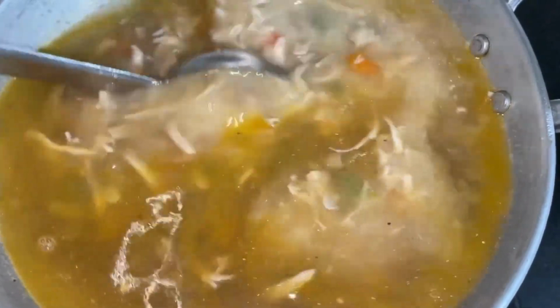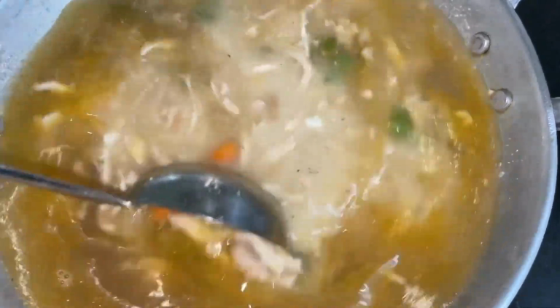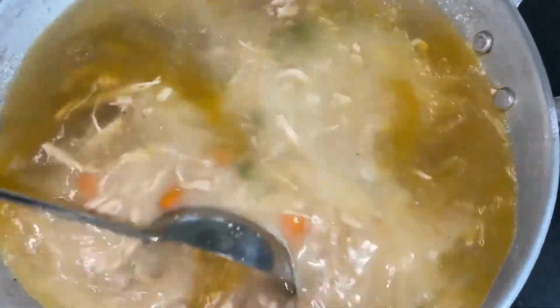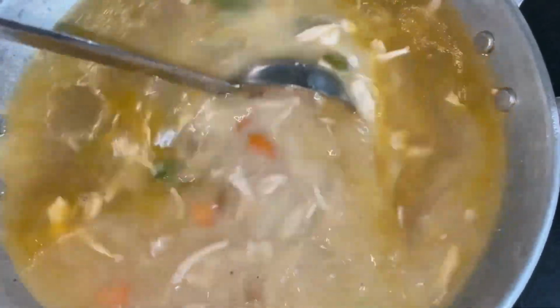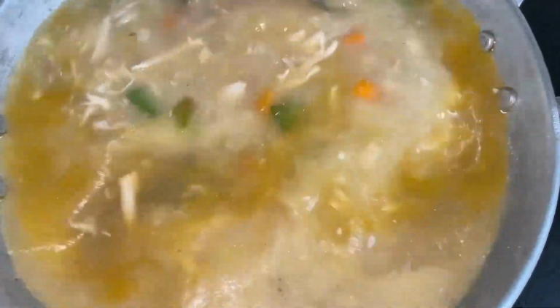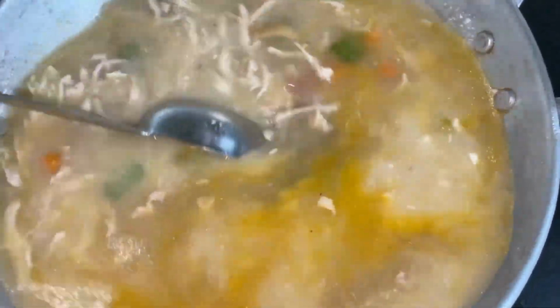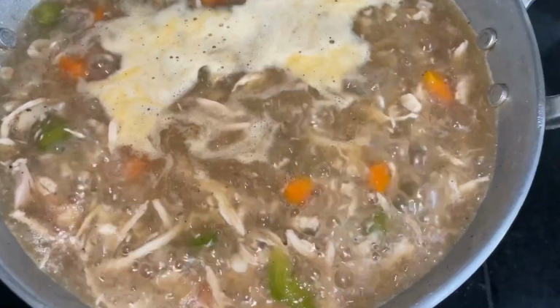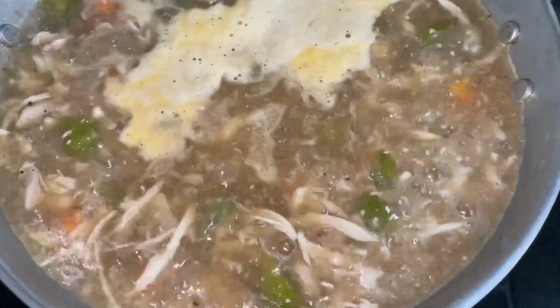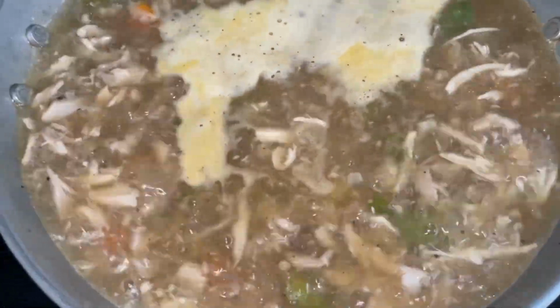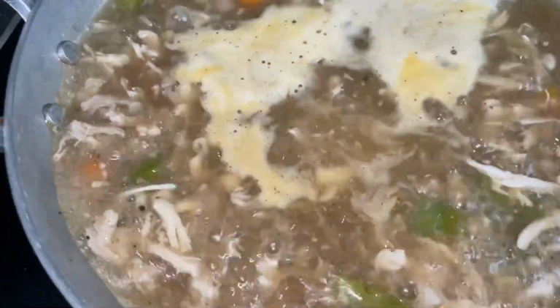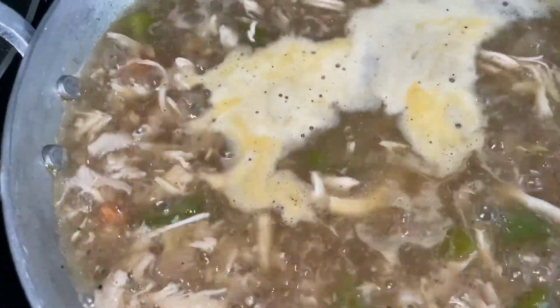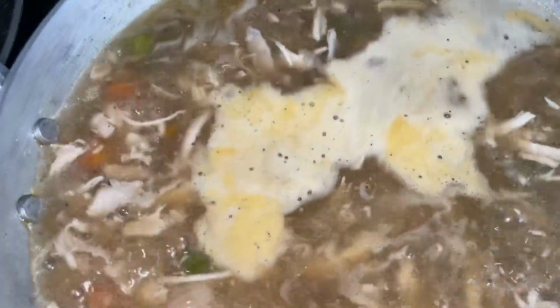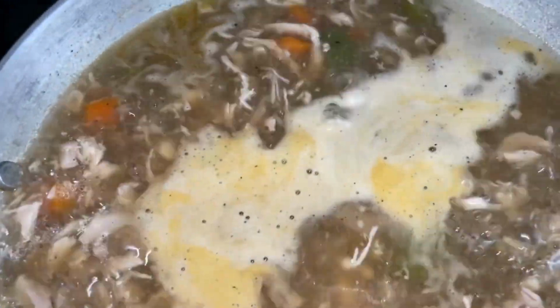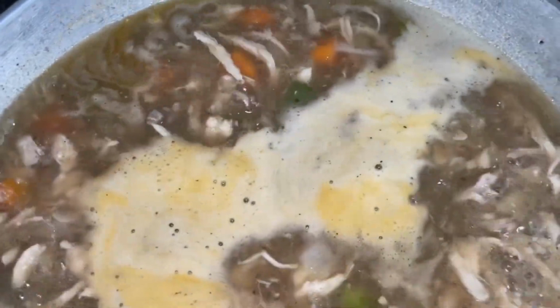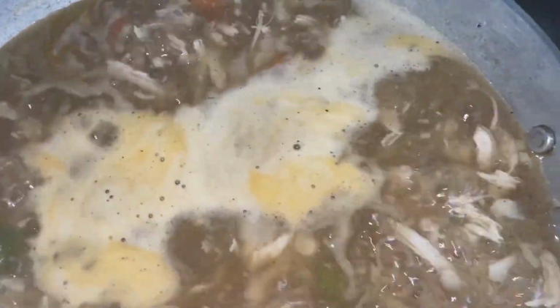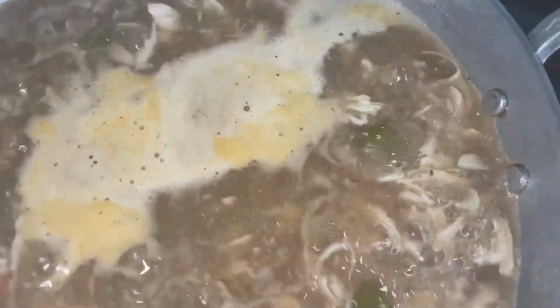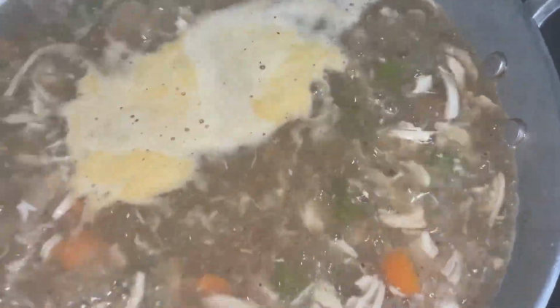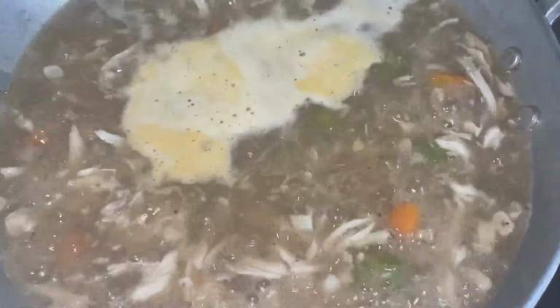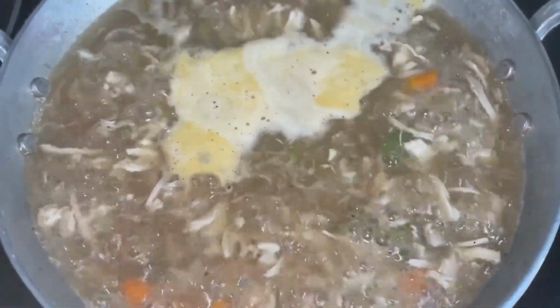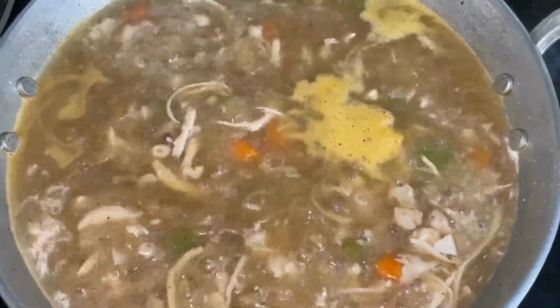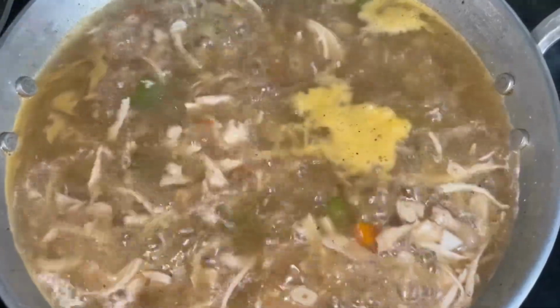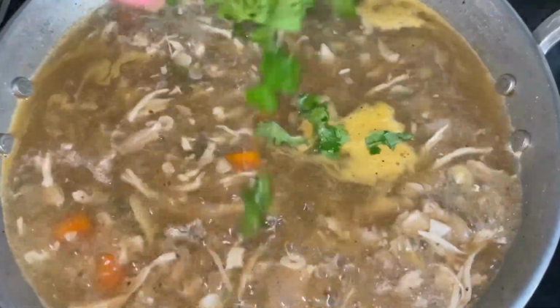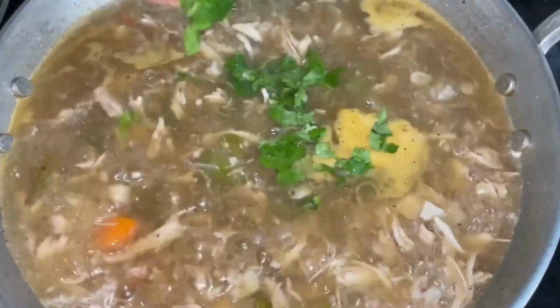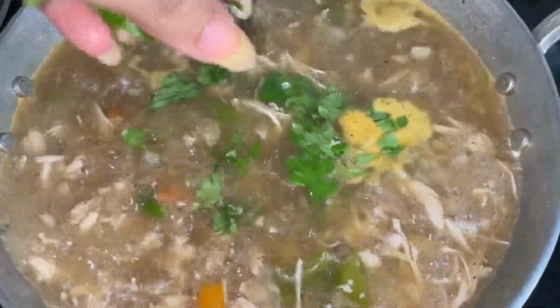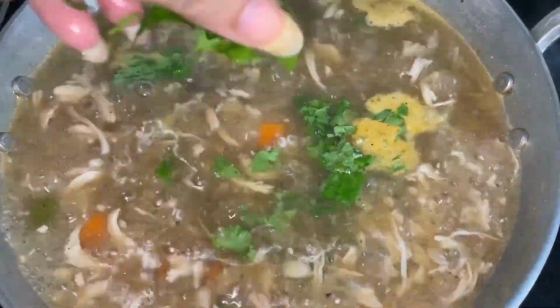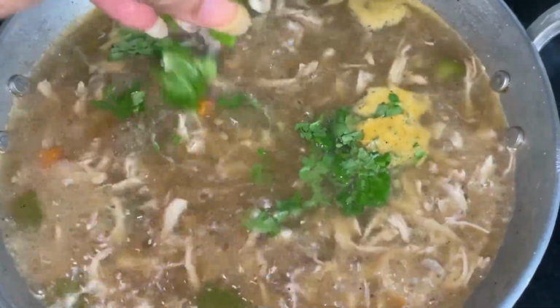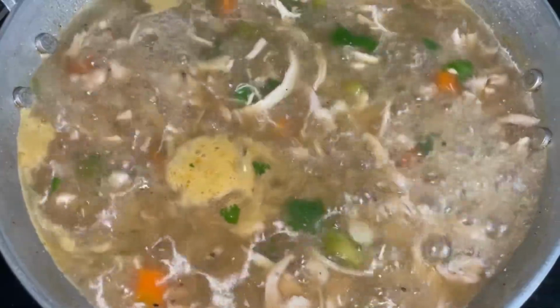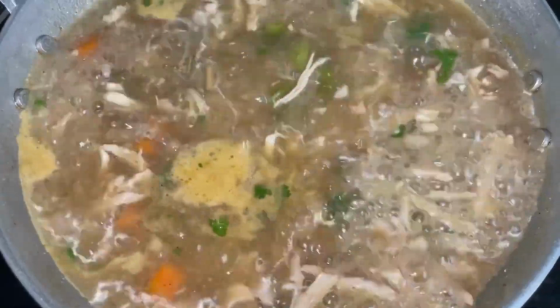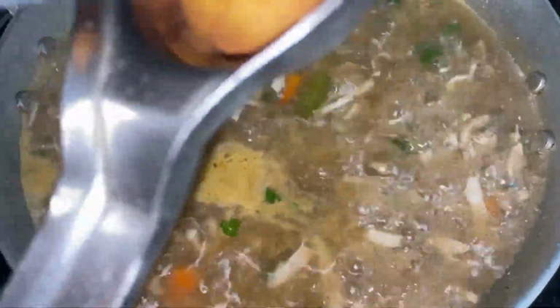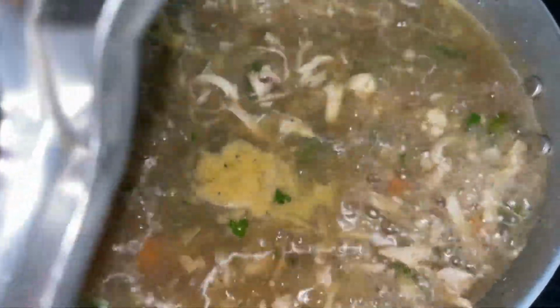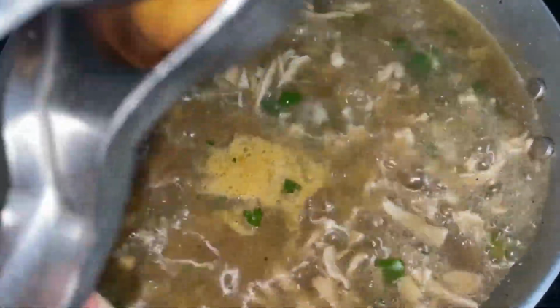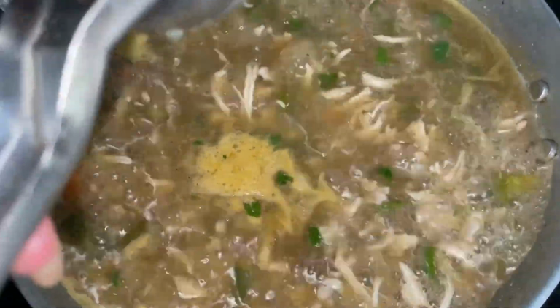Then add in chopped coriander, followed by the juice of half a lemon. Let it boil for about 5 minutes.